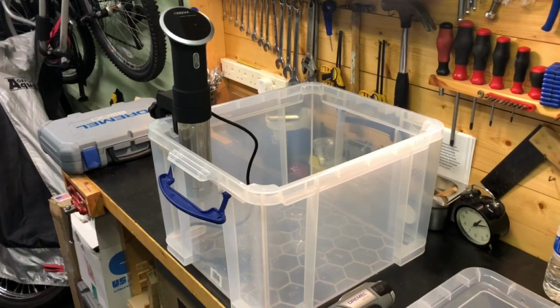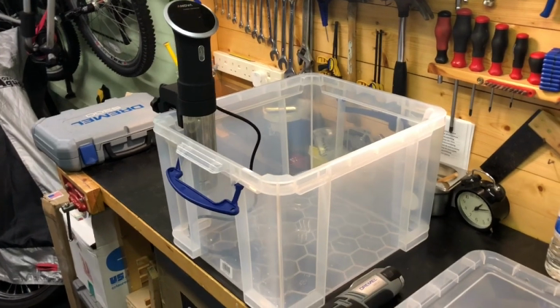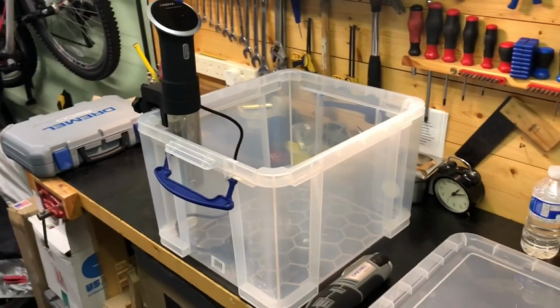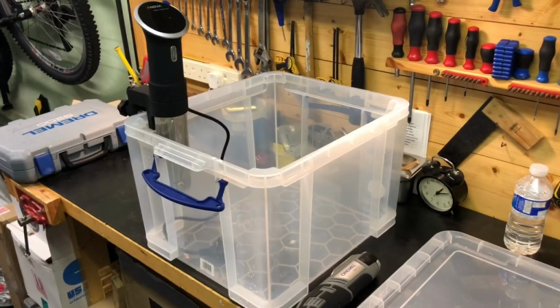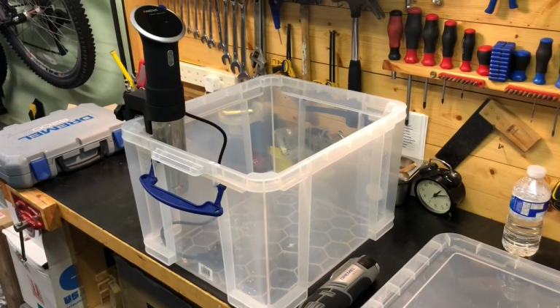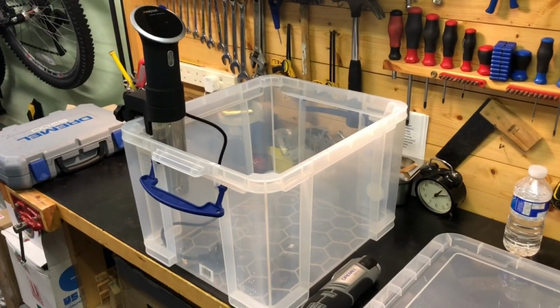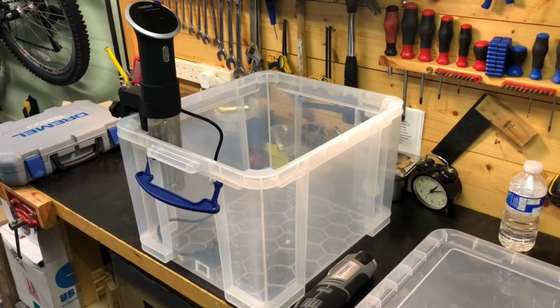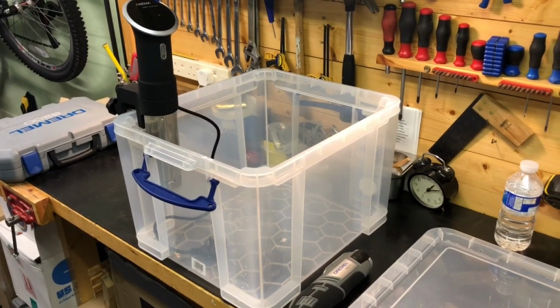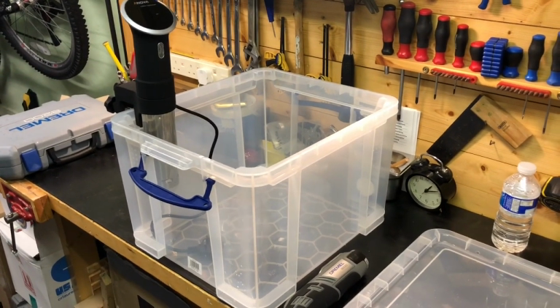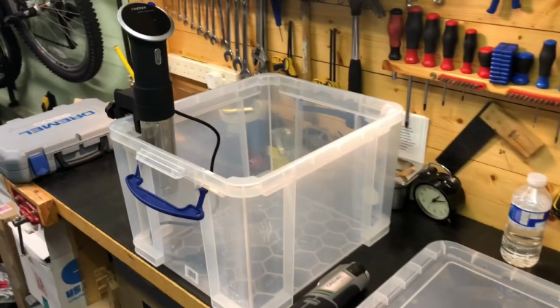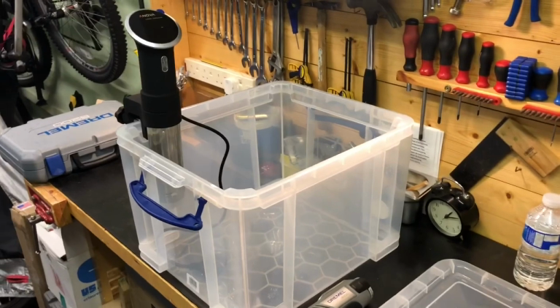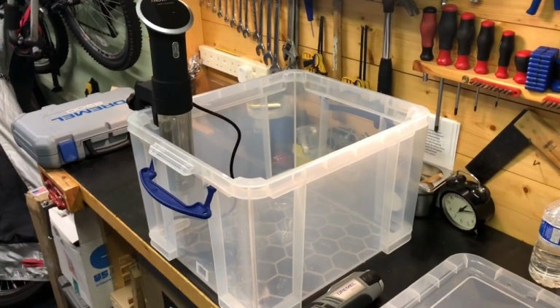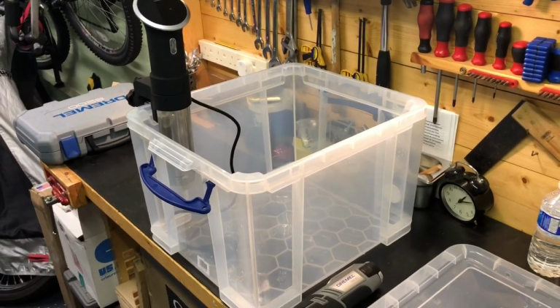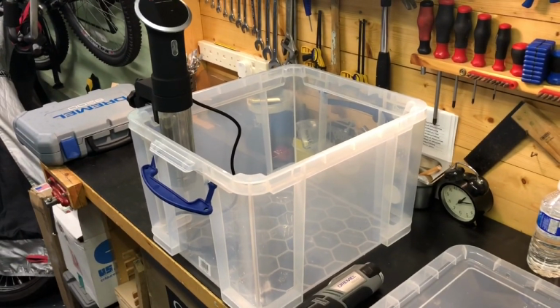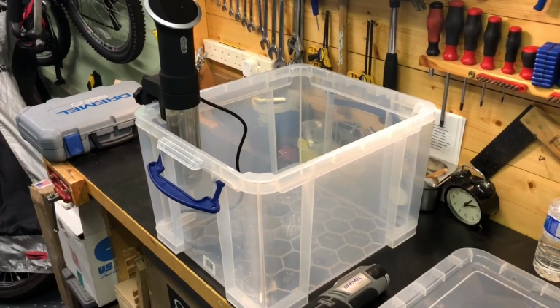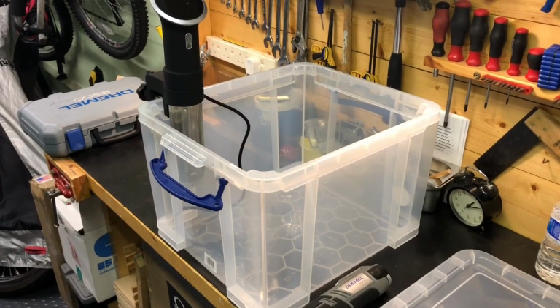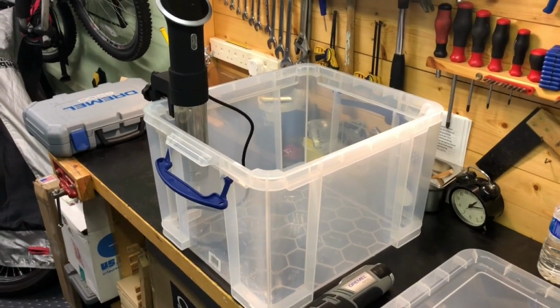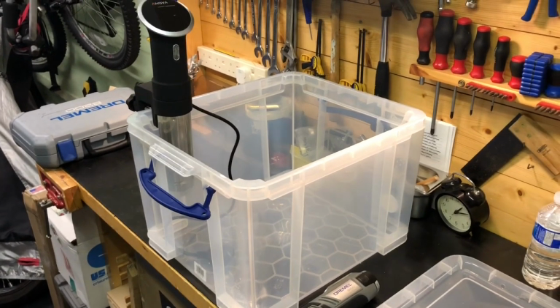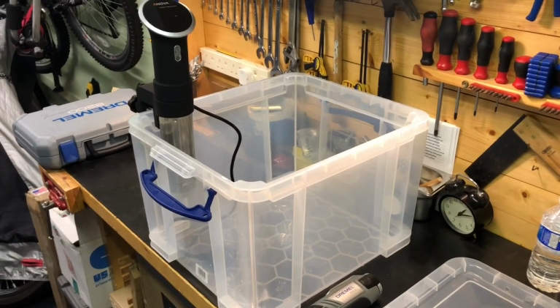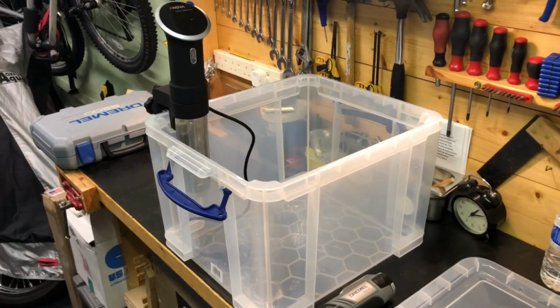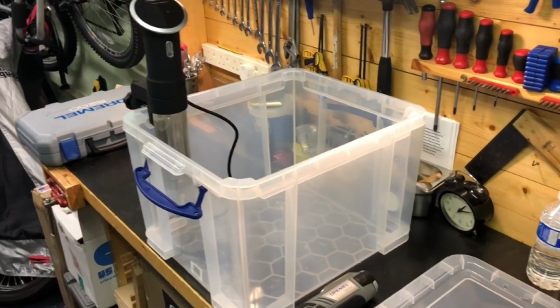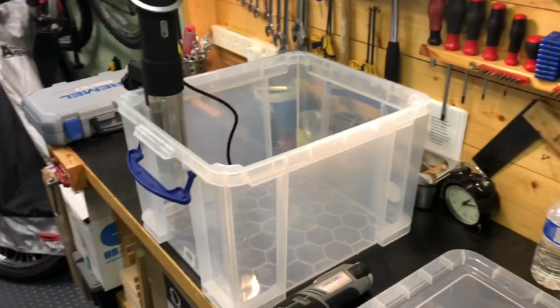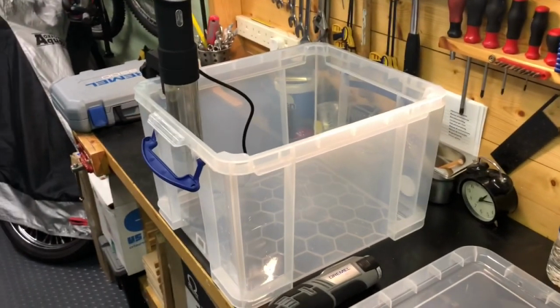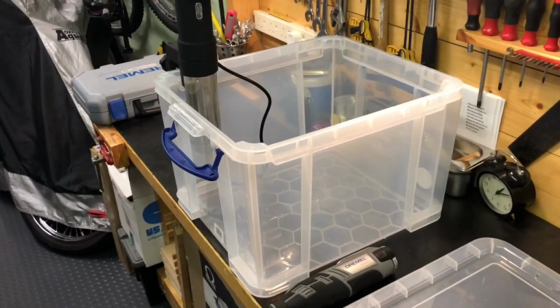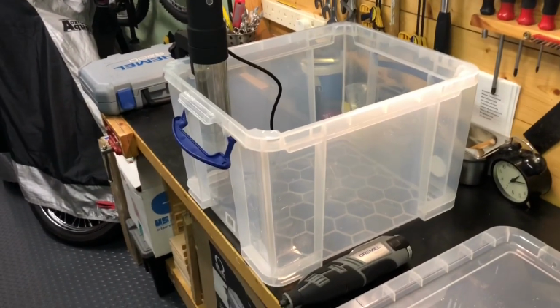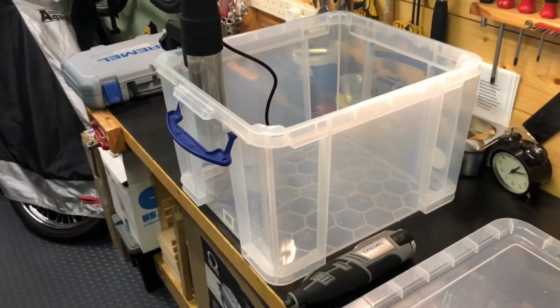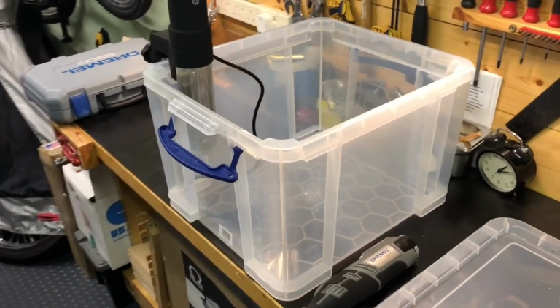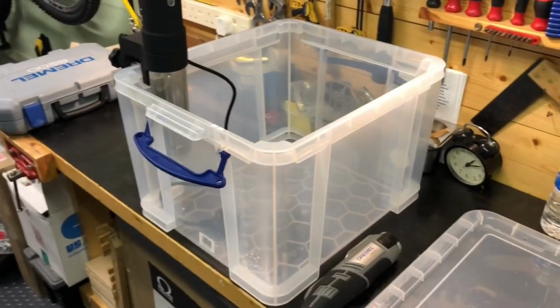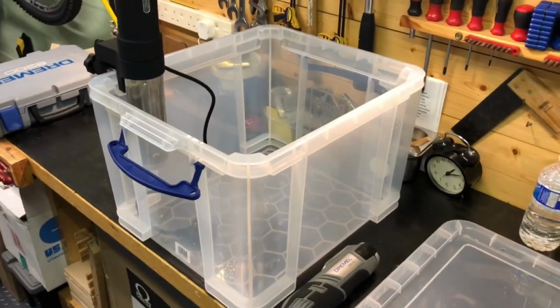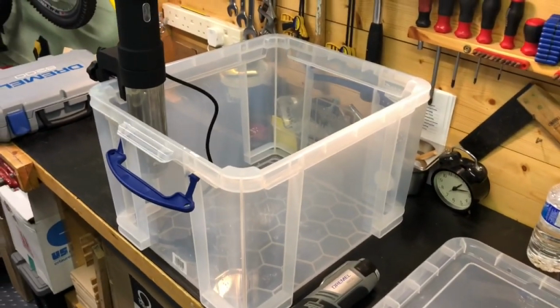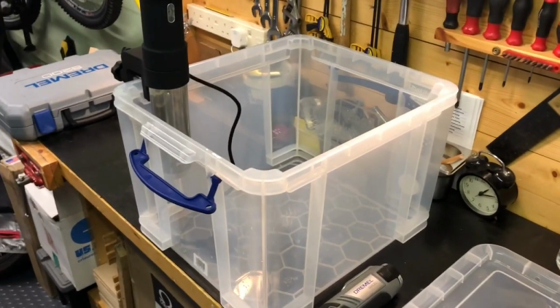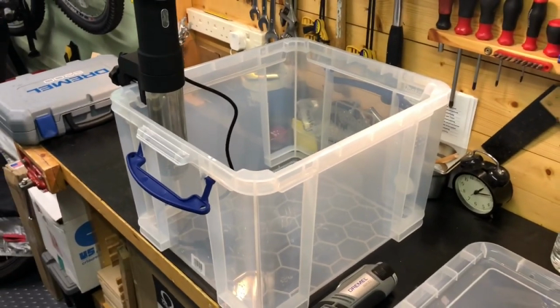So we're back in my garage and today I'll be making a sous vide immersion box. It's quite simple to make, but expensive to buy if you want one ready made.